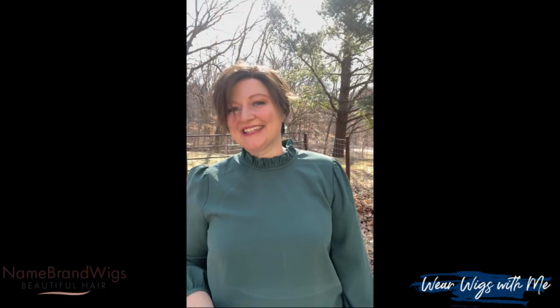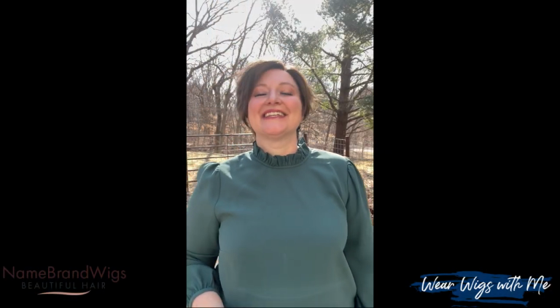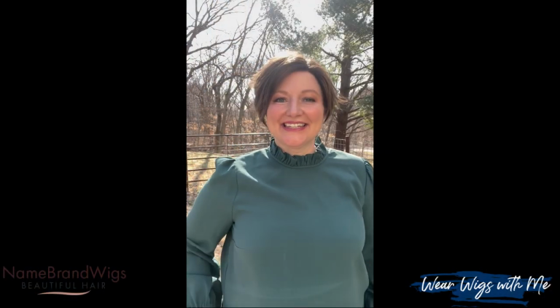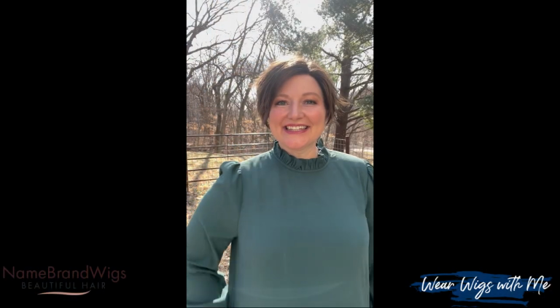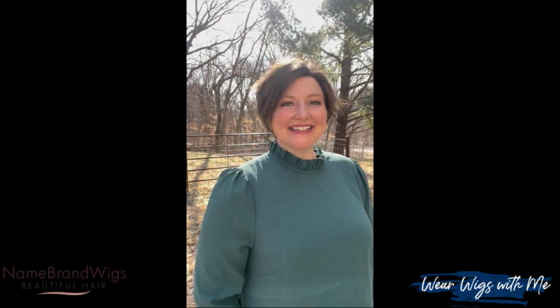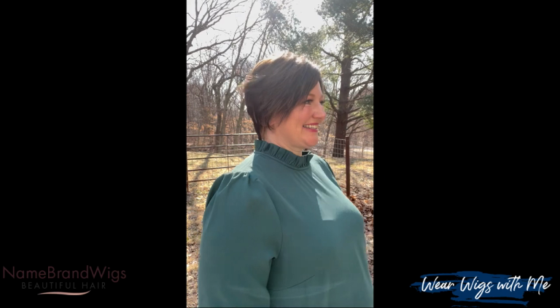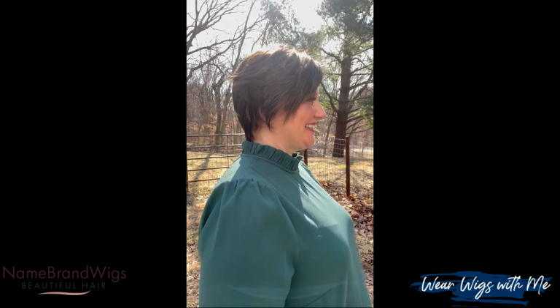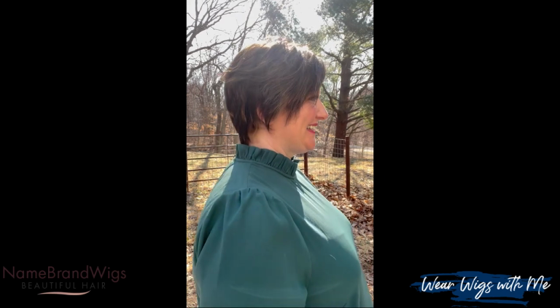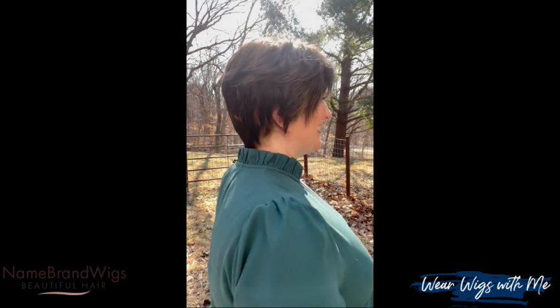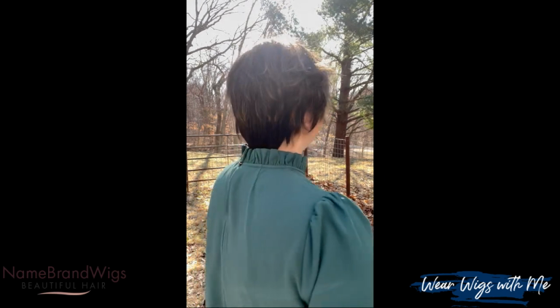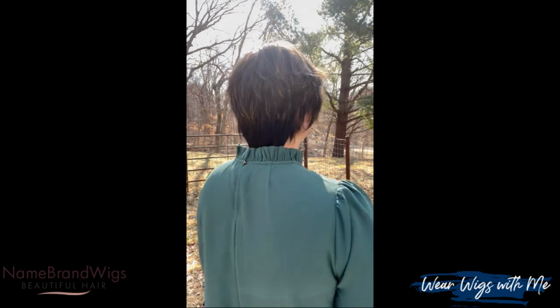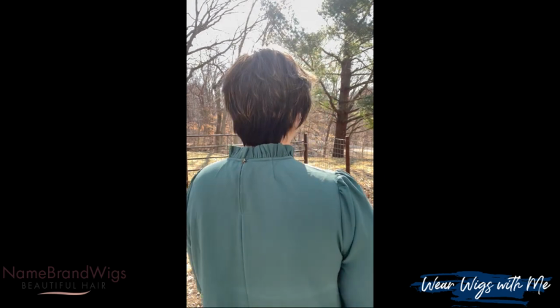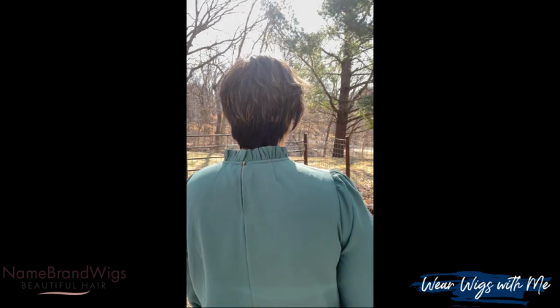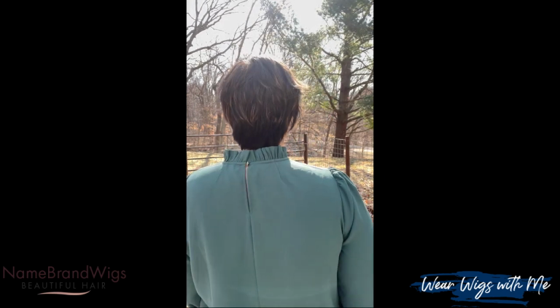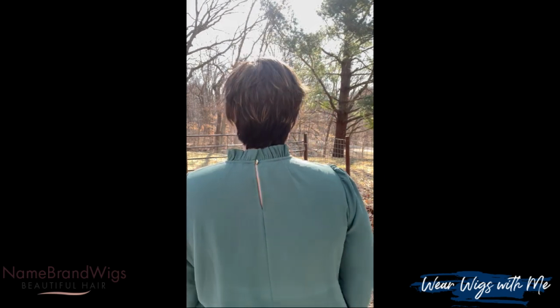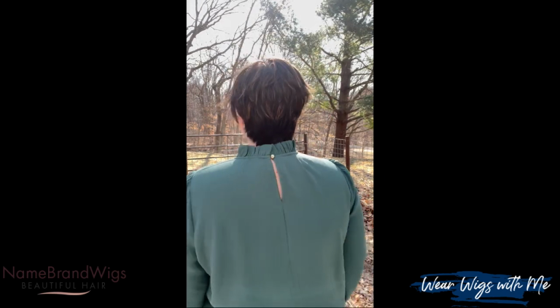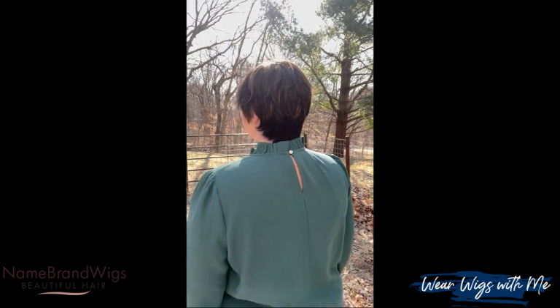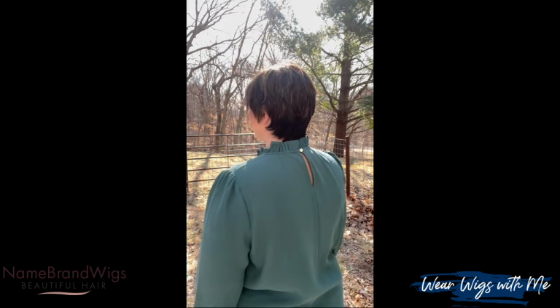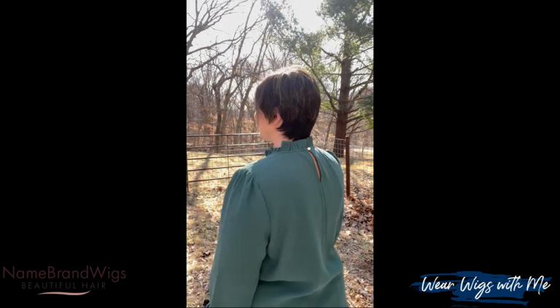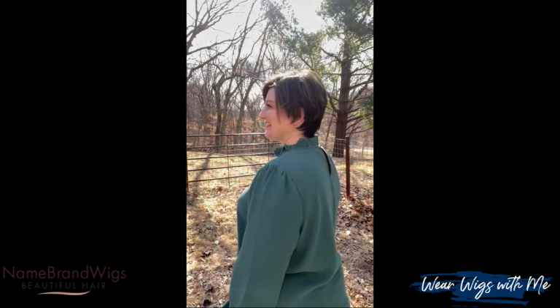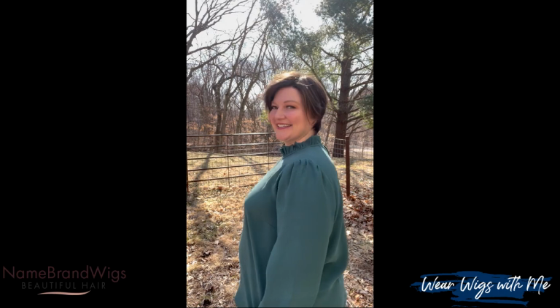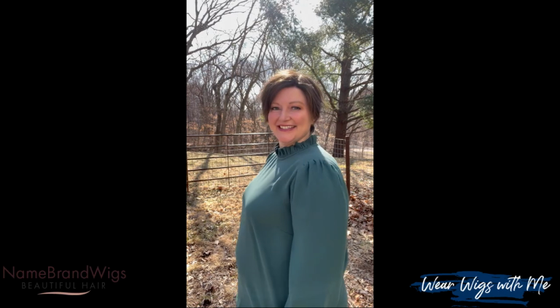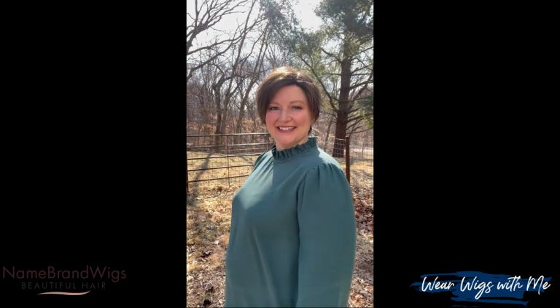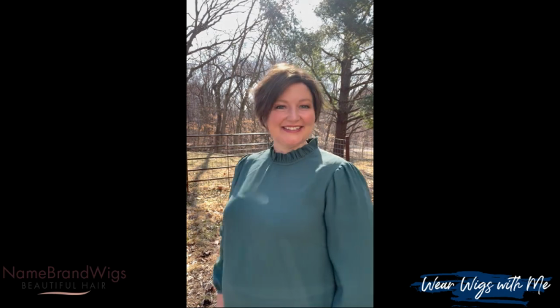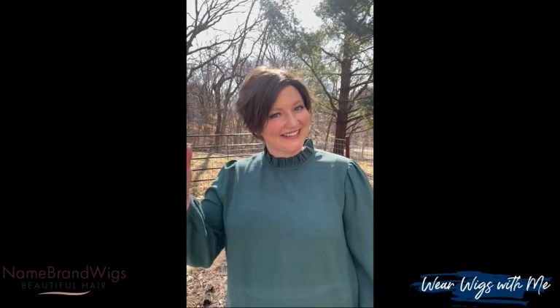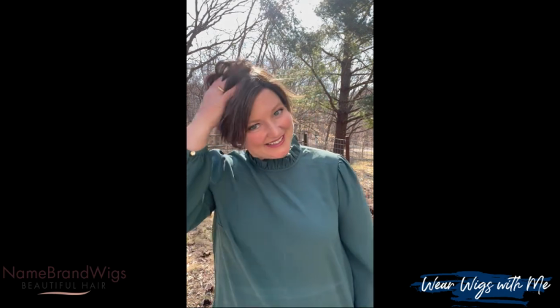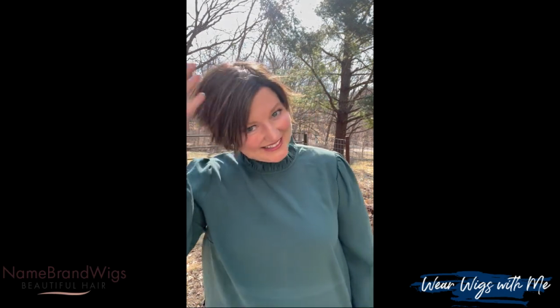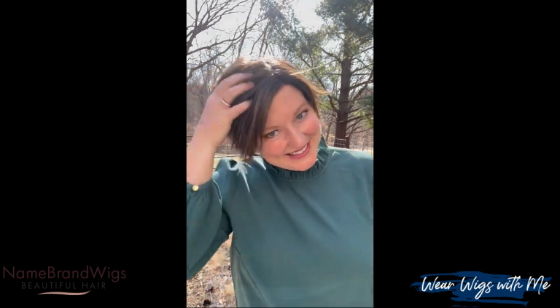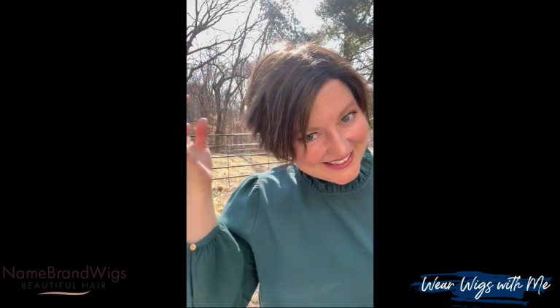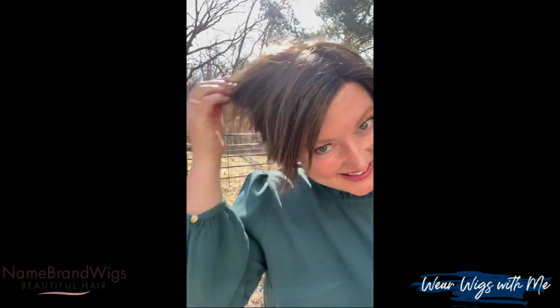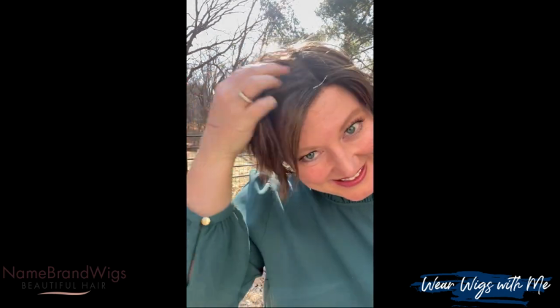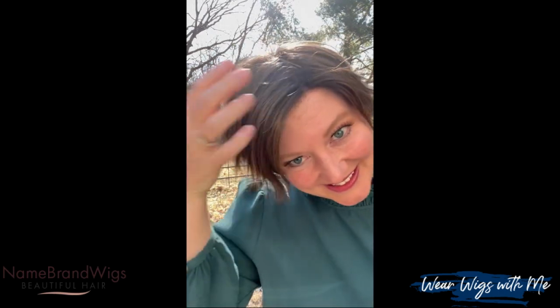You know what to do — hit that subscribe button, give it a thumbs up, and do a little chit chat down in the comments. I would love to know what you think about Billie, and if you have it, tell us more about it.